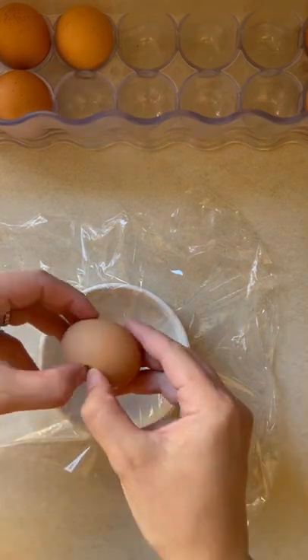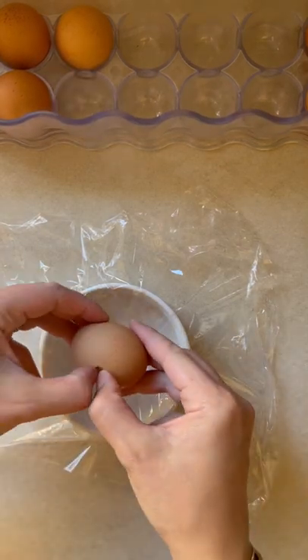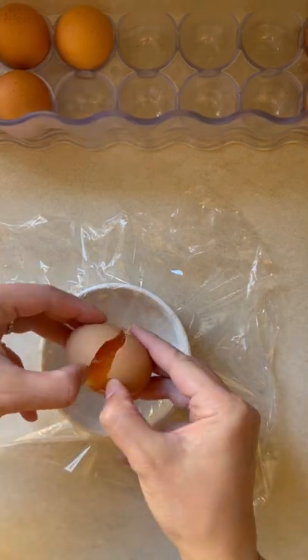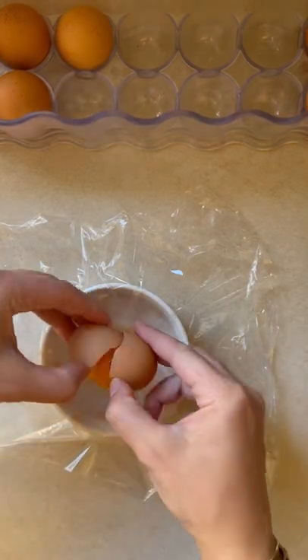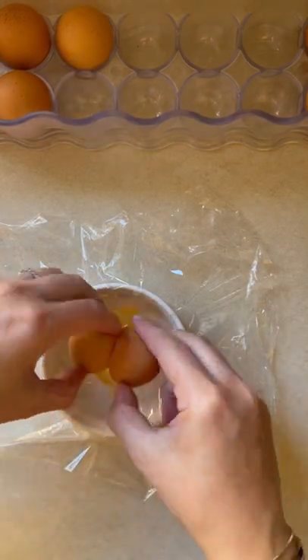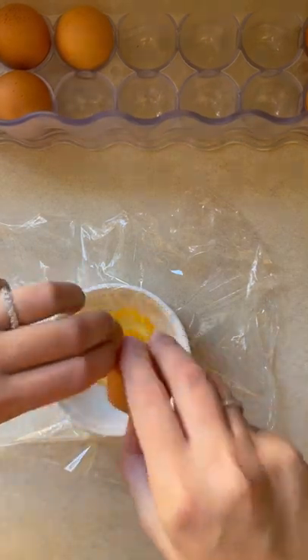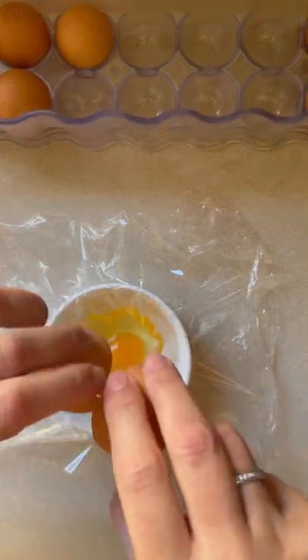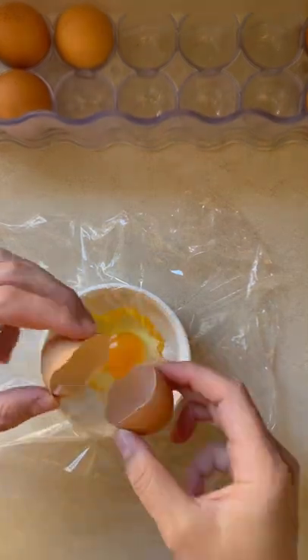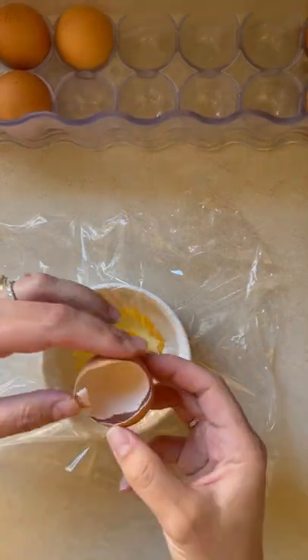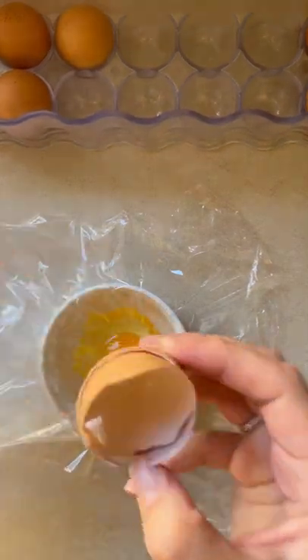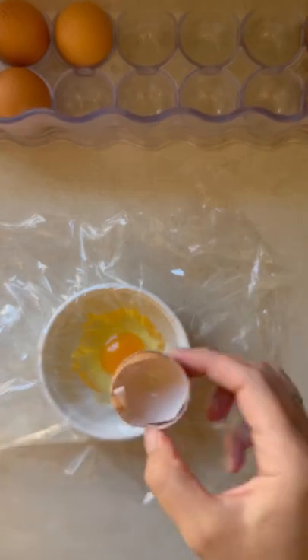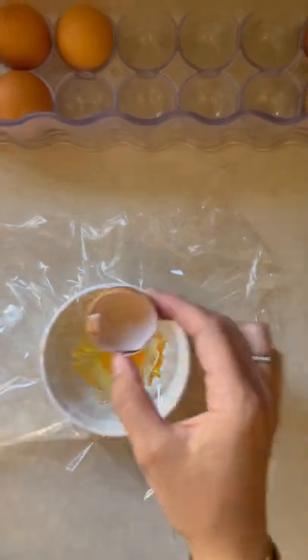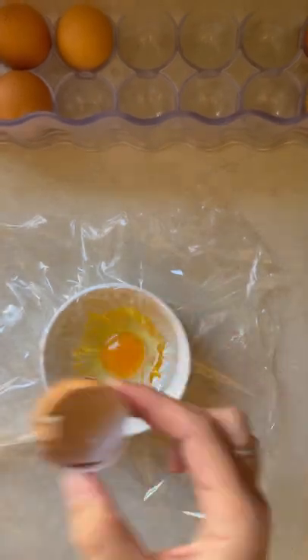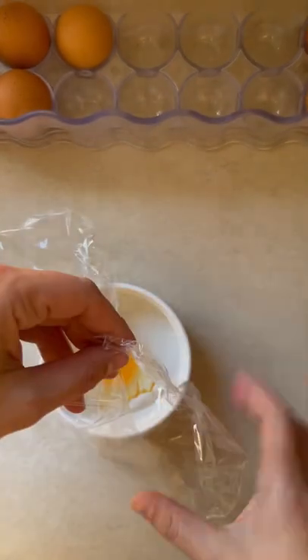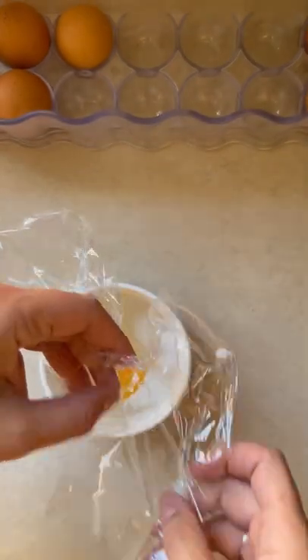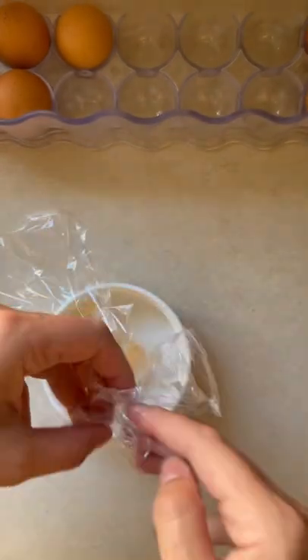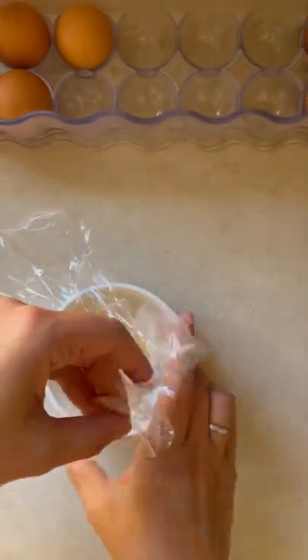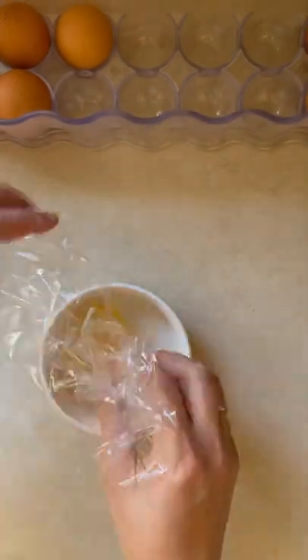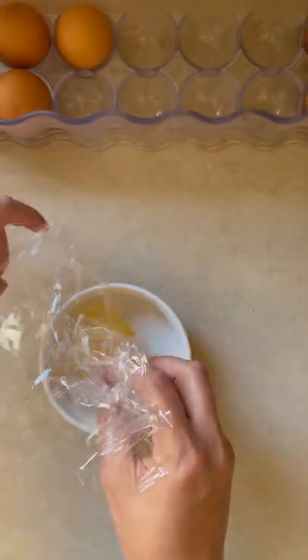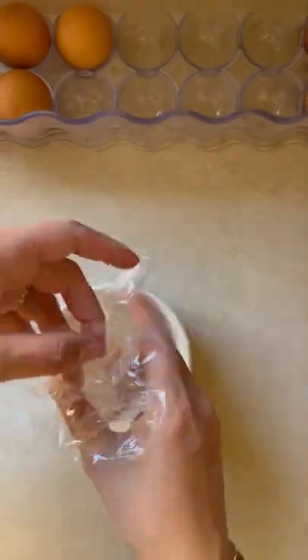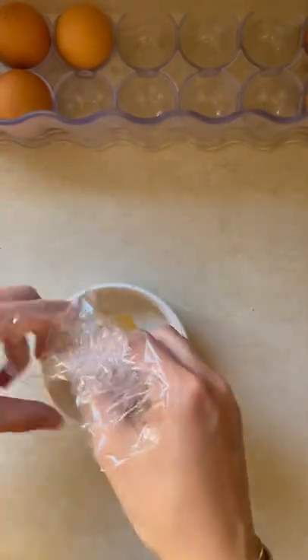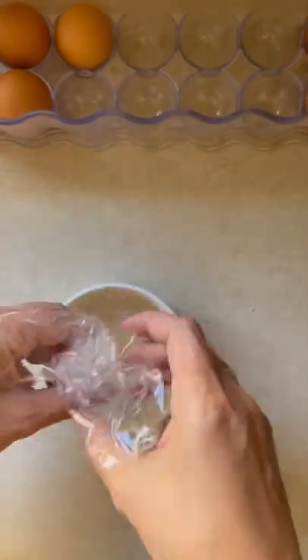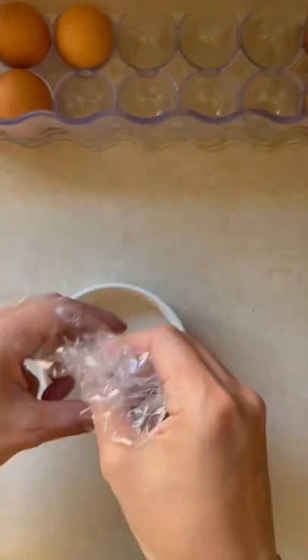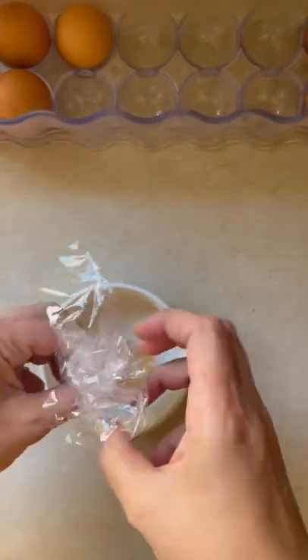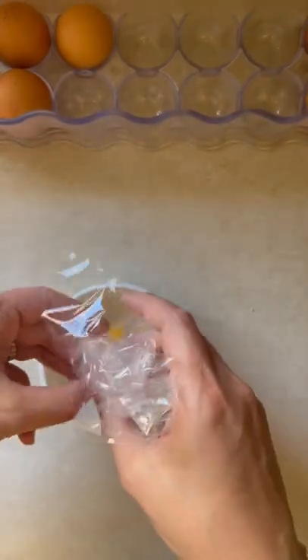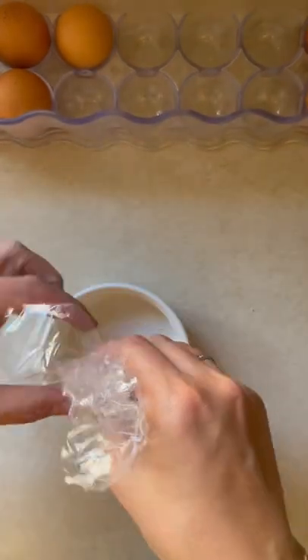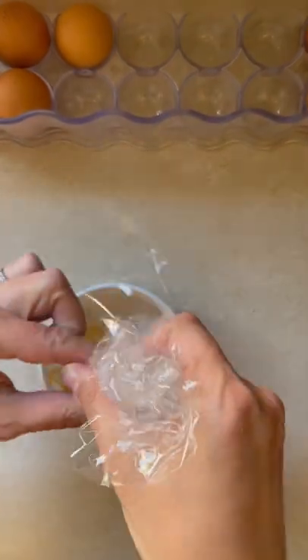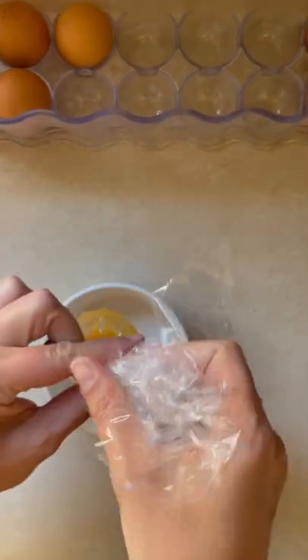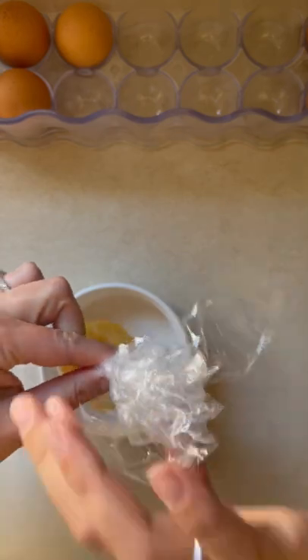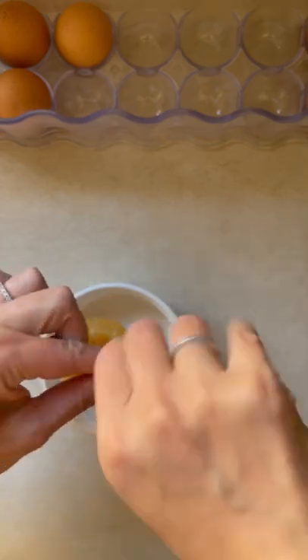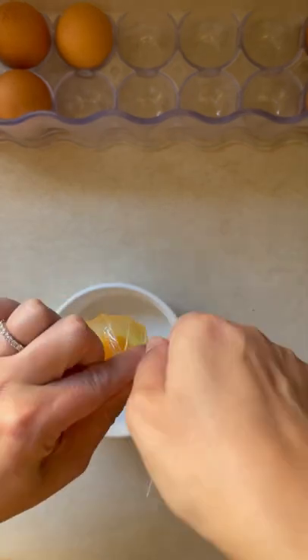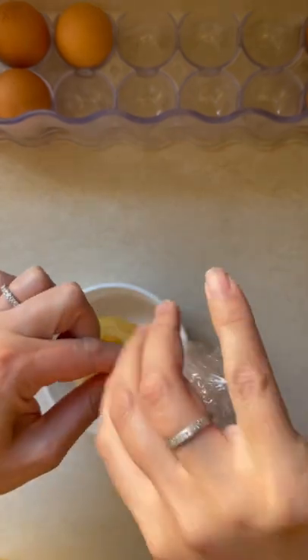Grab a ramekin or a small bowl, line it with cling wrap, add a bit of olive oil or a neutral oil in the middle, crack your egg in the center, and twist the top of the cling wrap like a money bag.